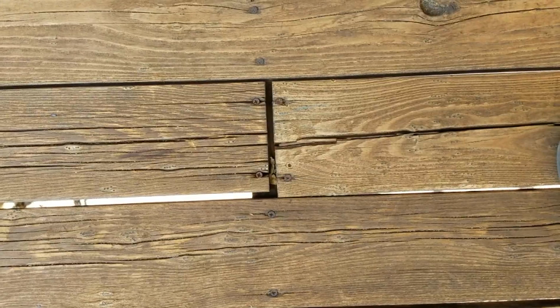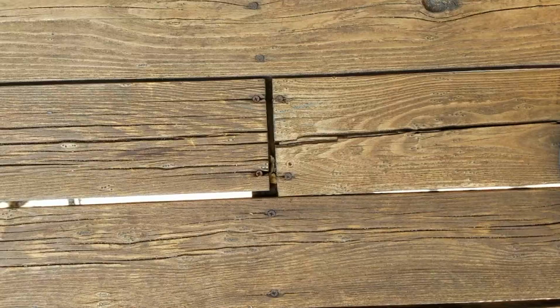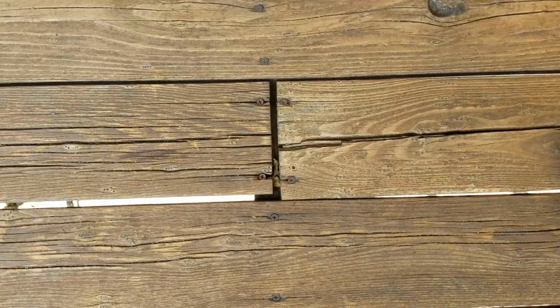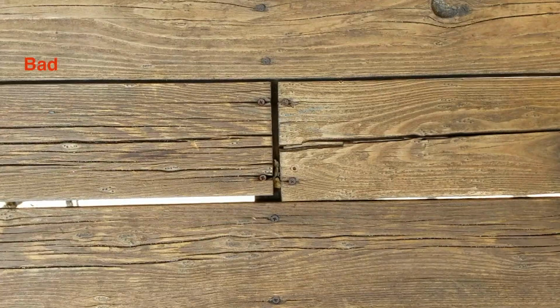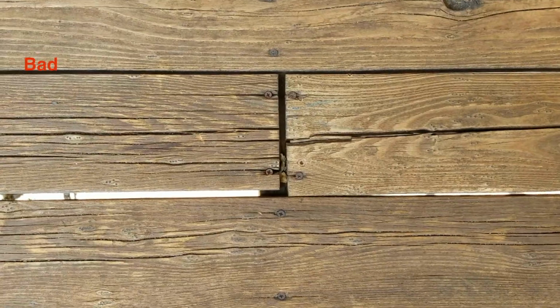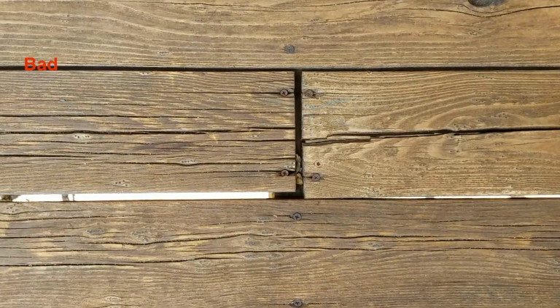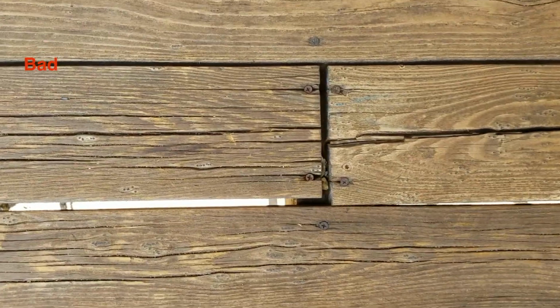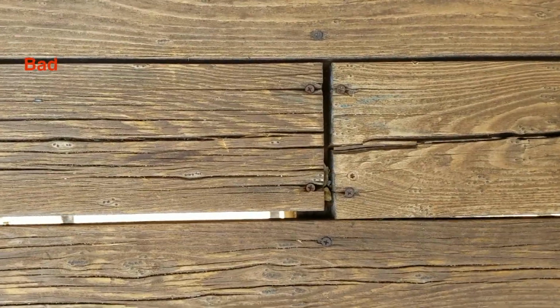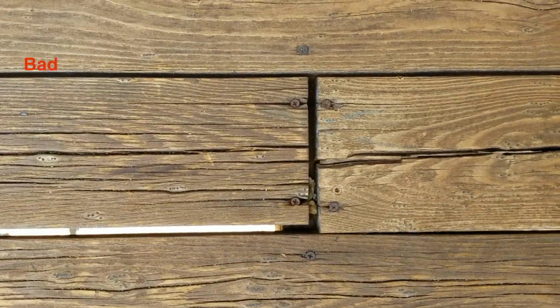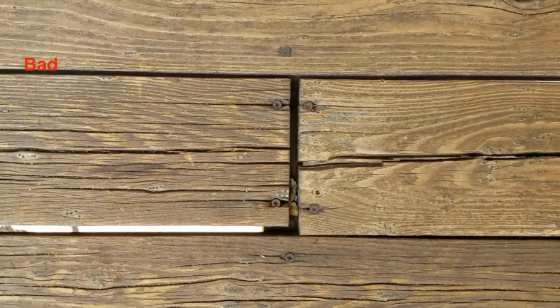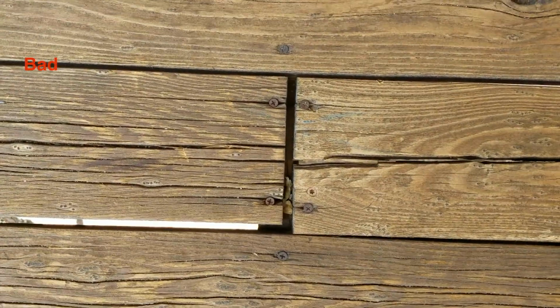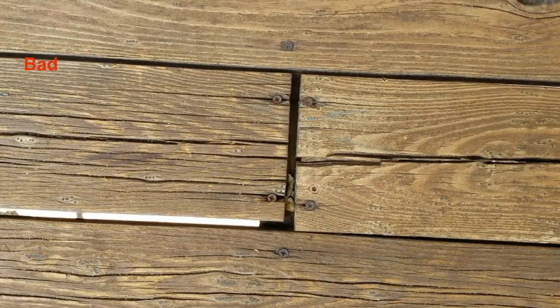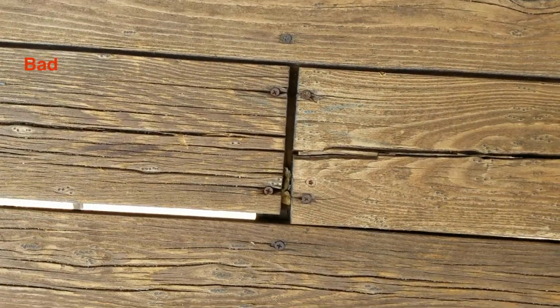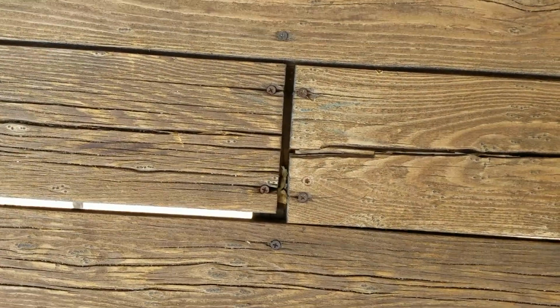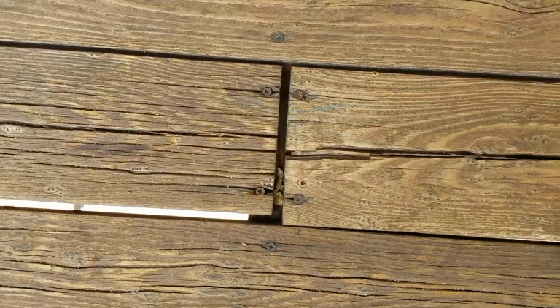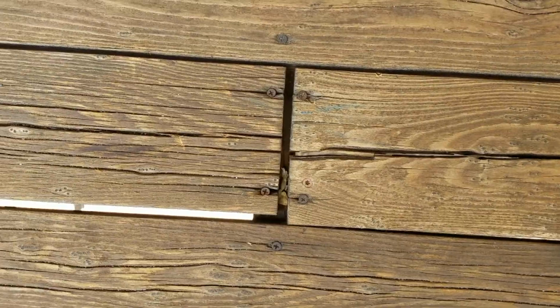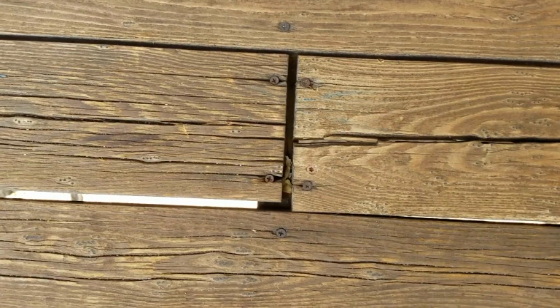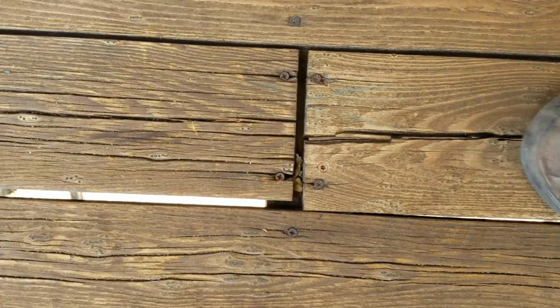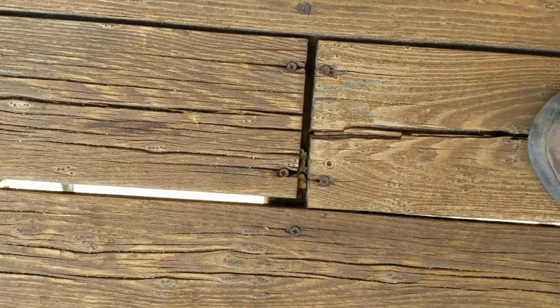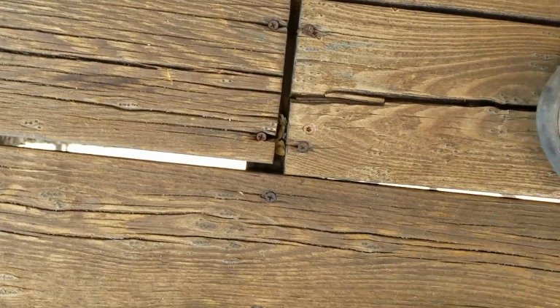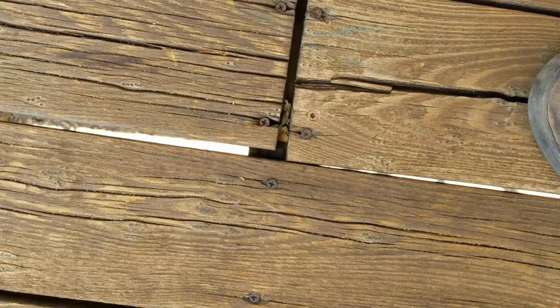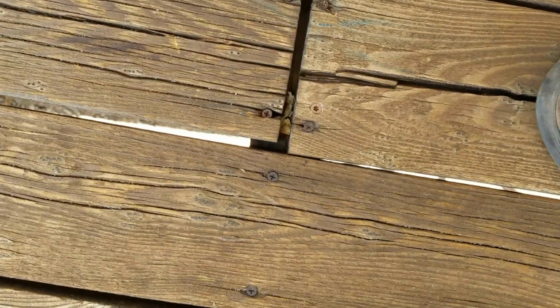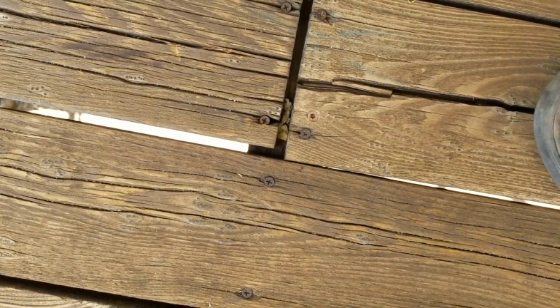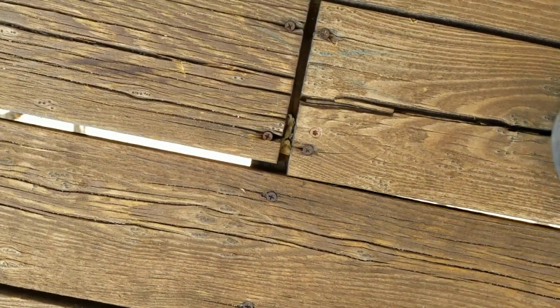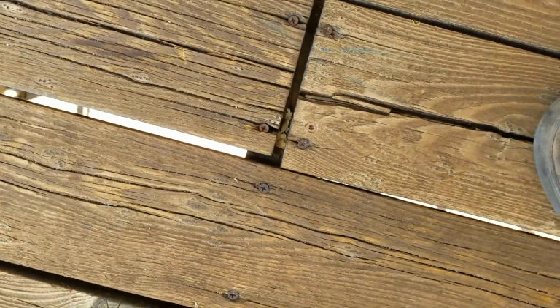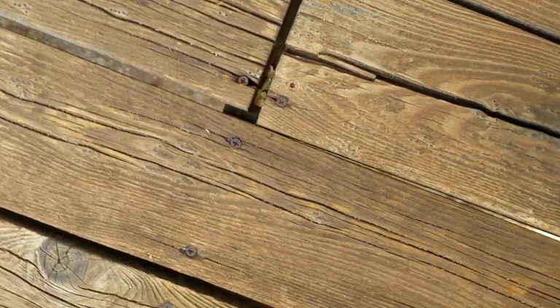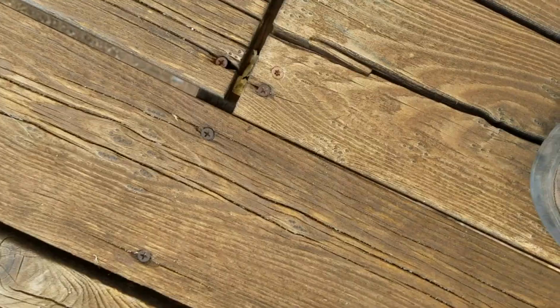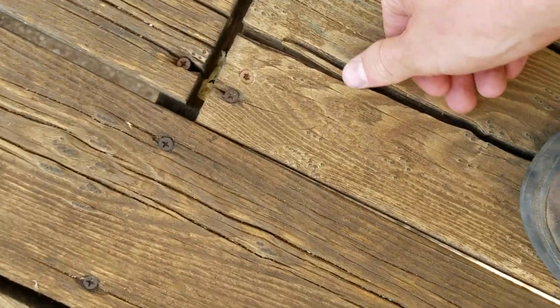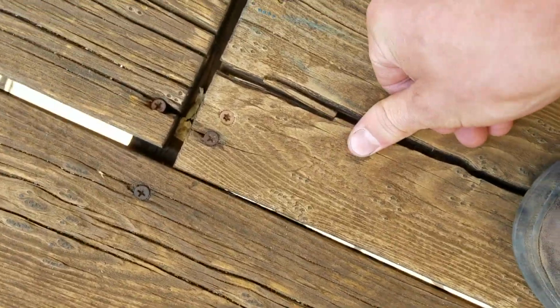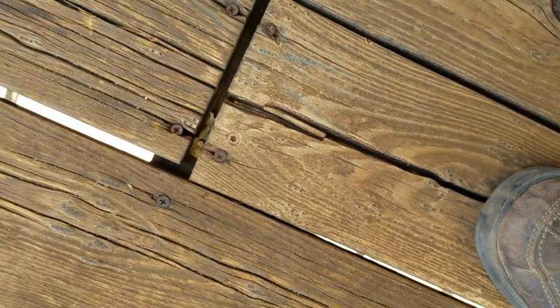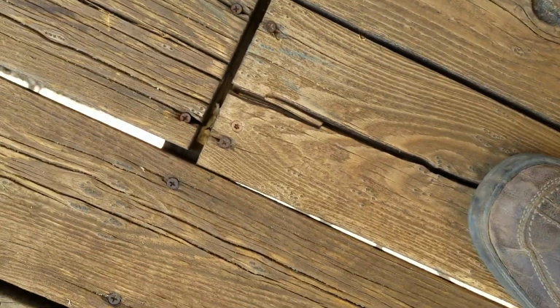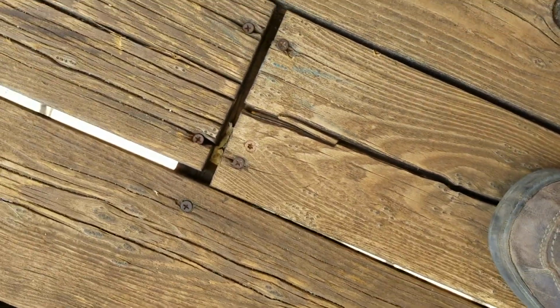Here's another great example: you can see that the one on the left is more on the joist than the one on the right, and it's barely on there — it's just moving and flexing, not very safe at all.